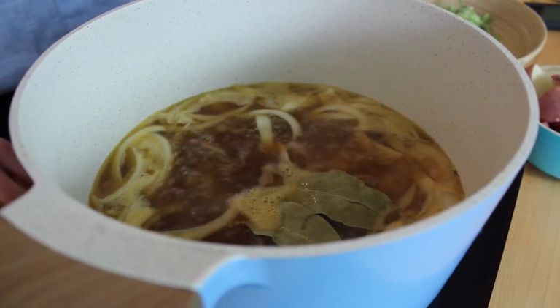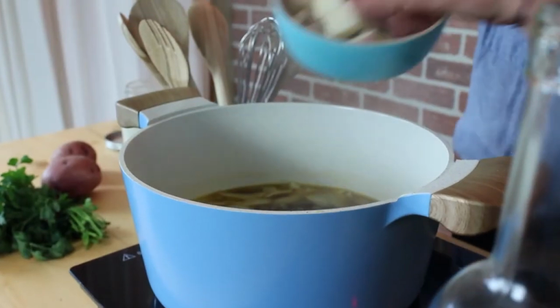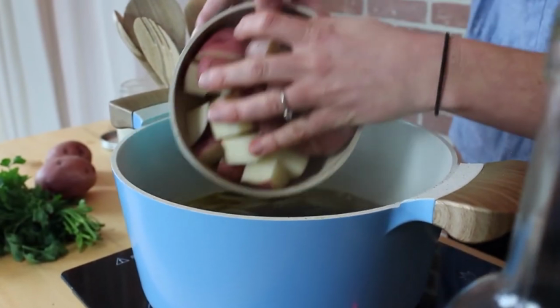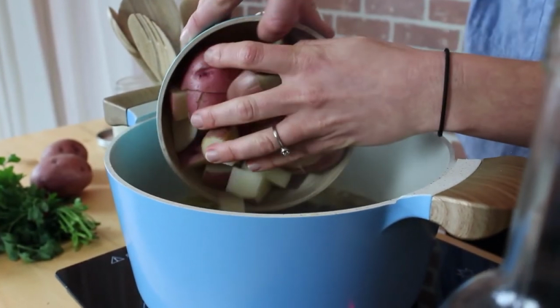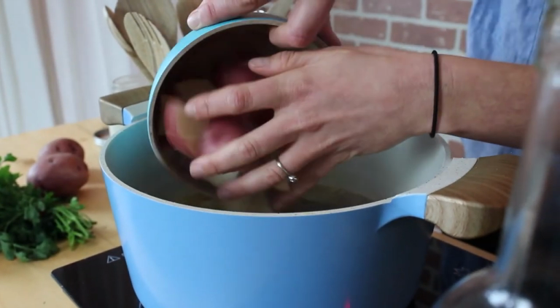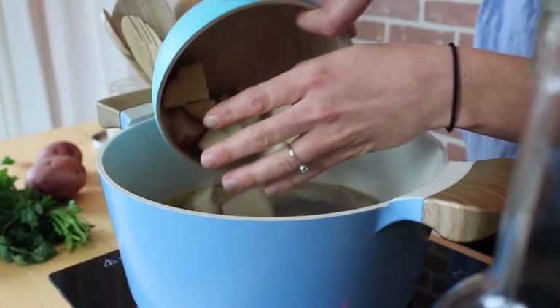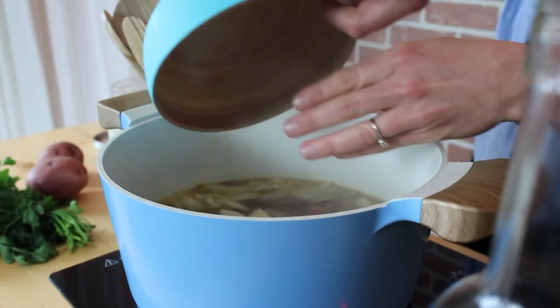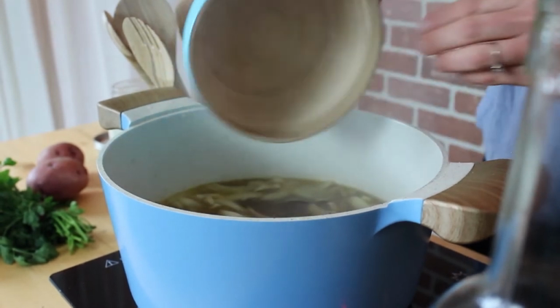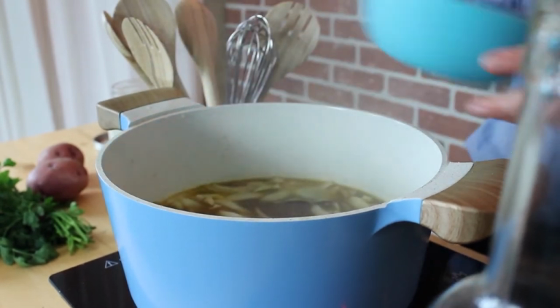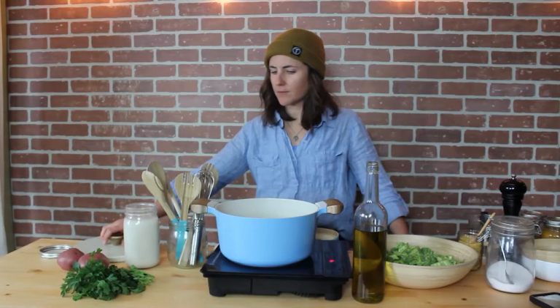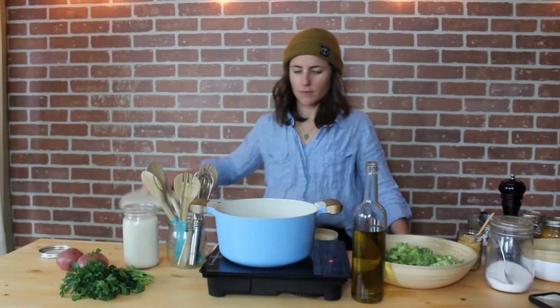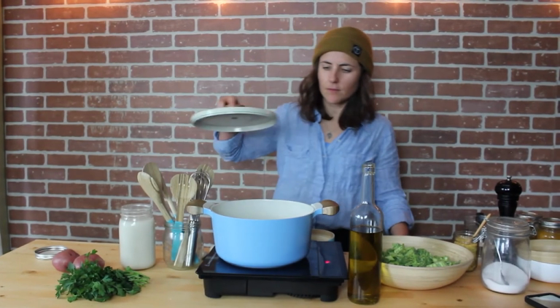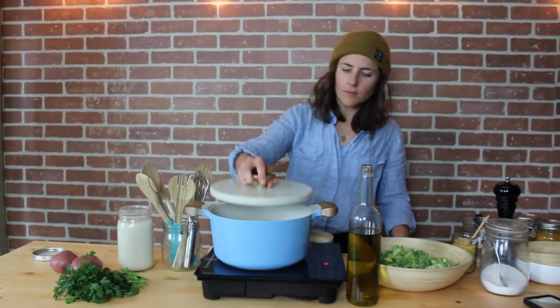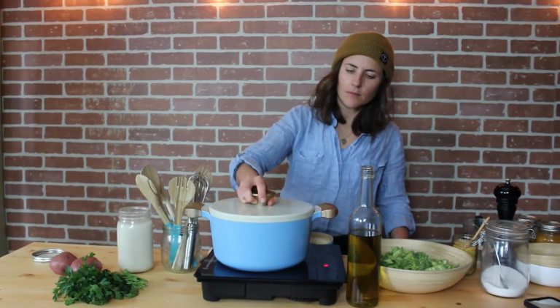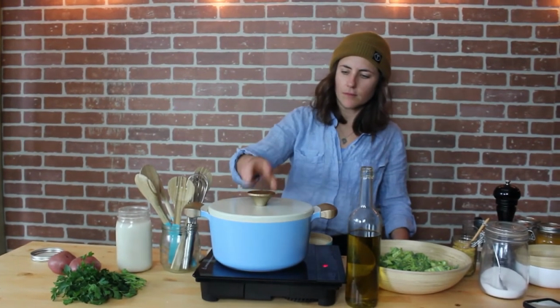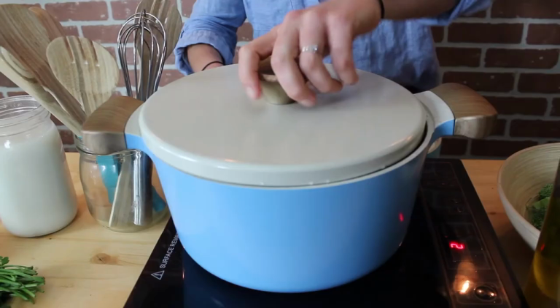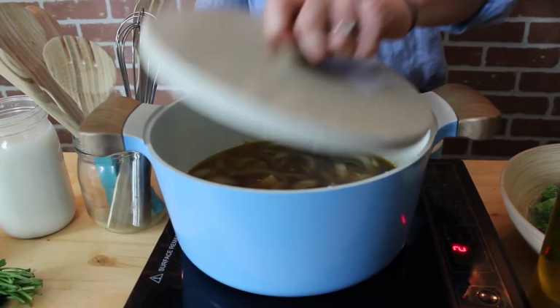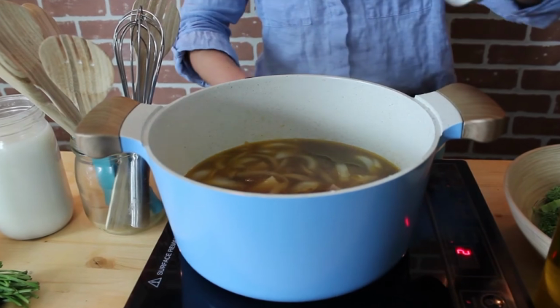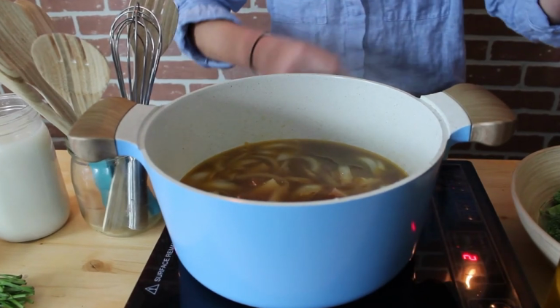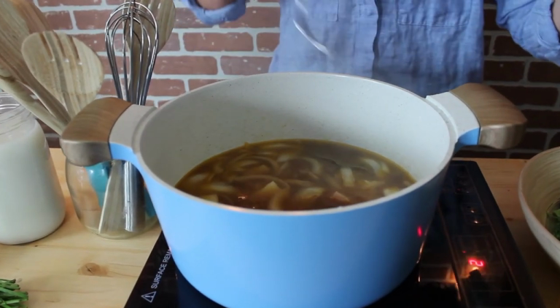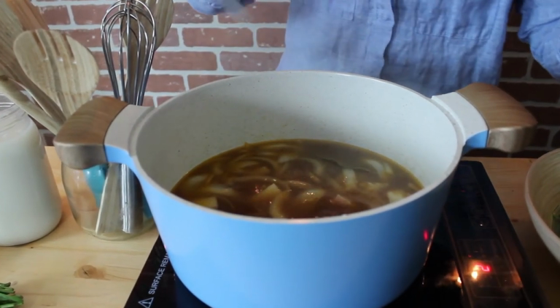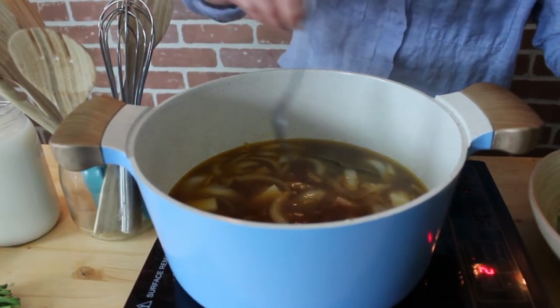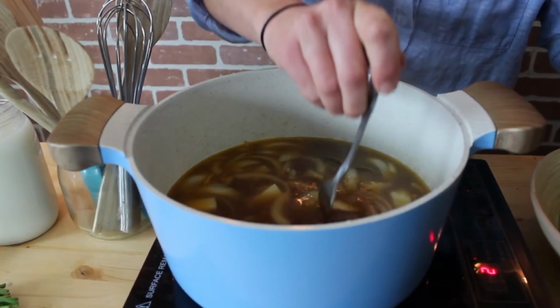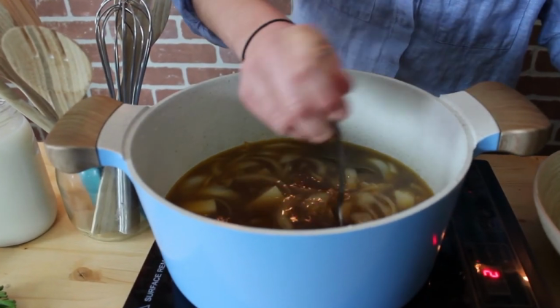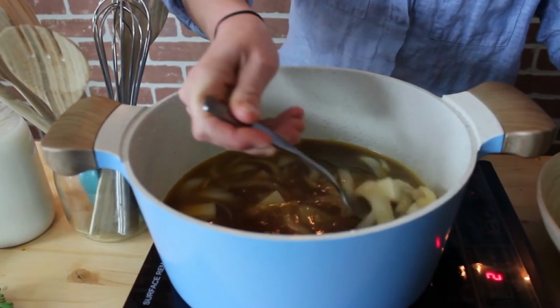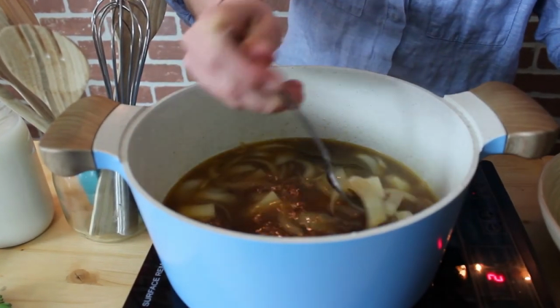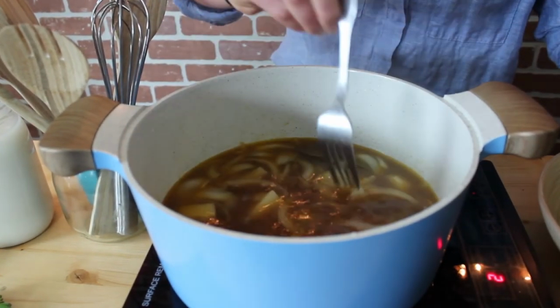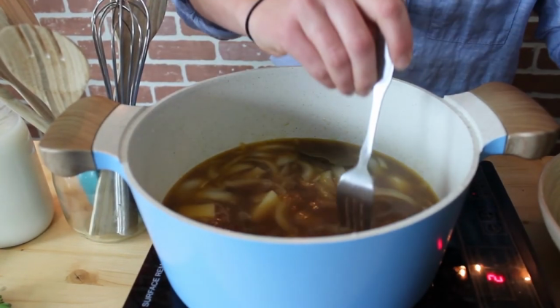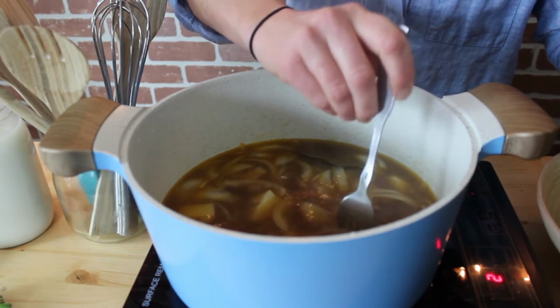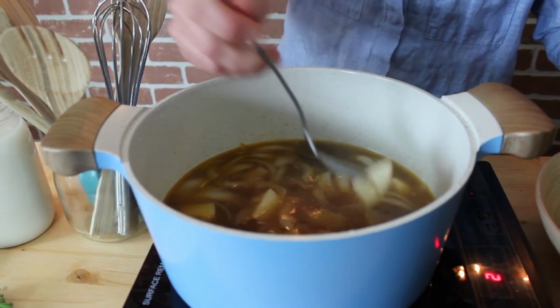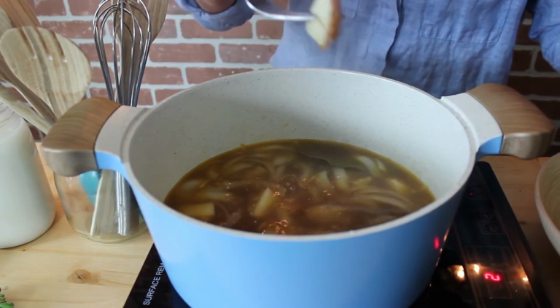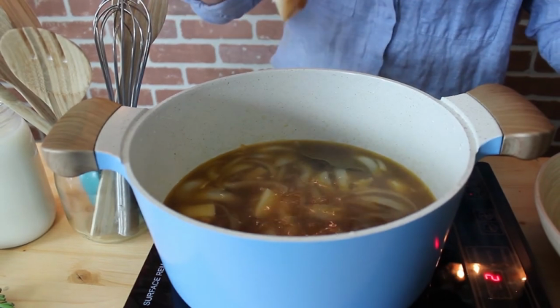Then add your potatoes. Cook for about five to seven minutes depending on how large your potatoes are cut. Check the potatoes — if they're almost soft all the way through, you can add the broccoli.